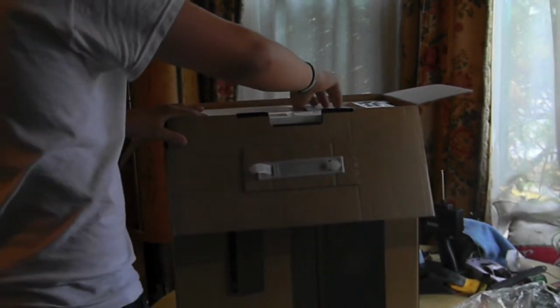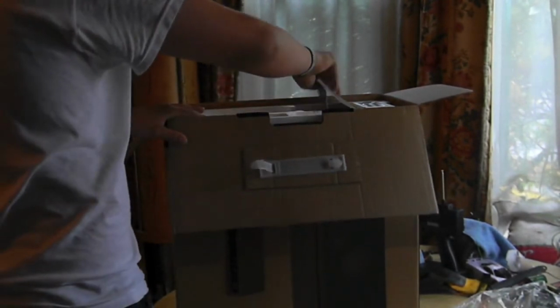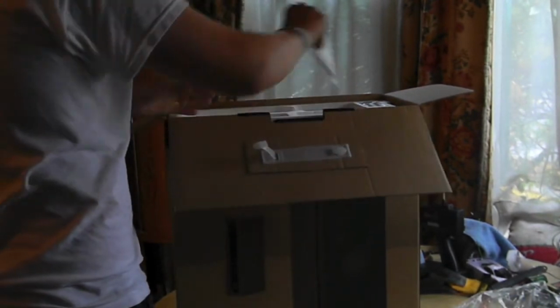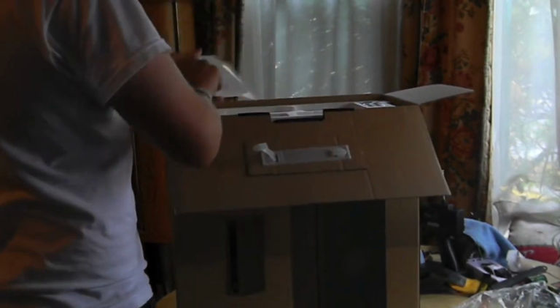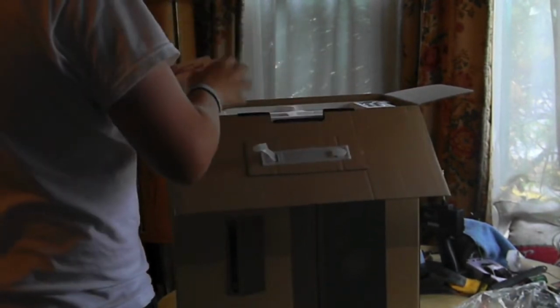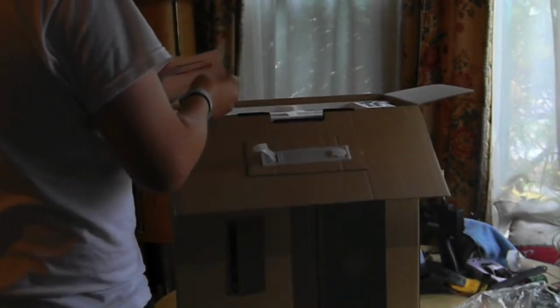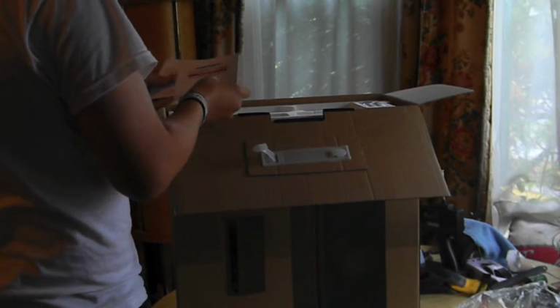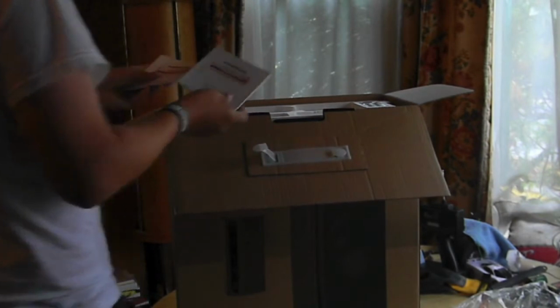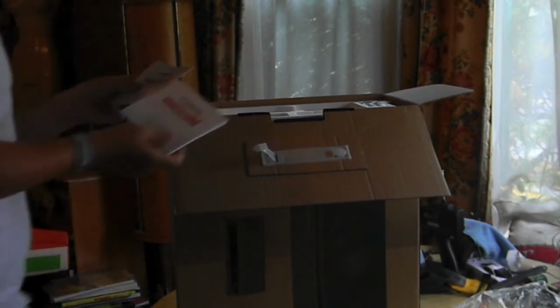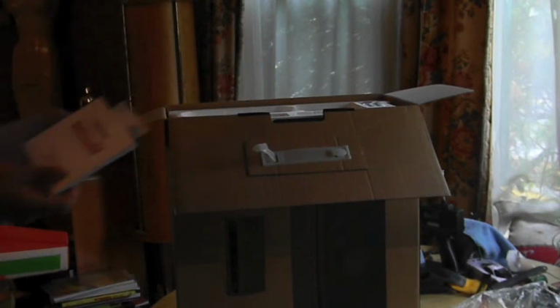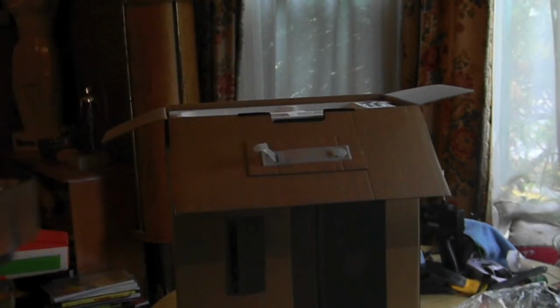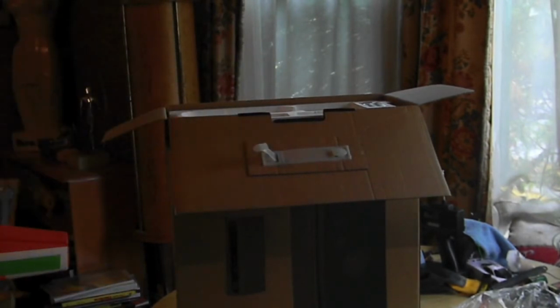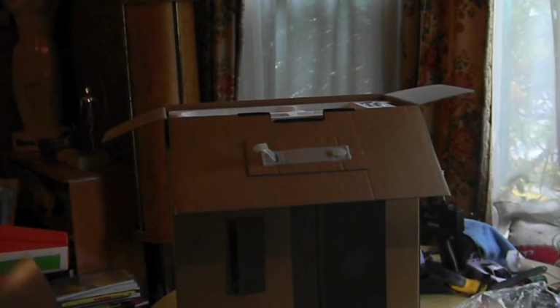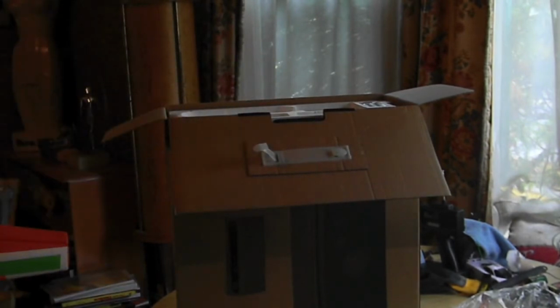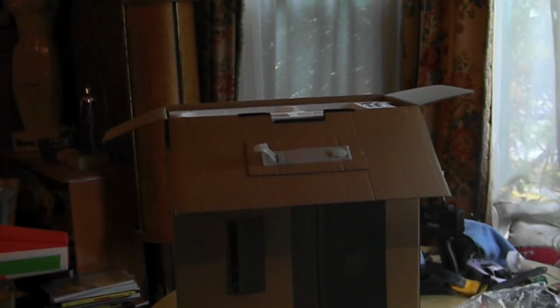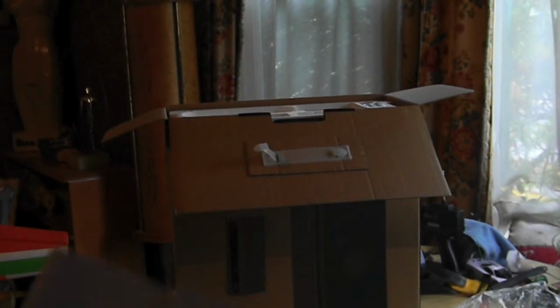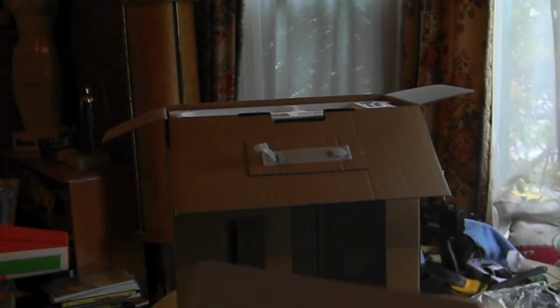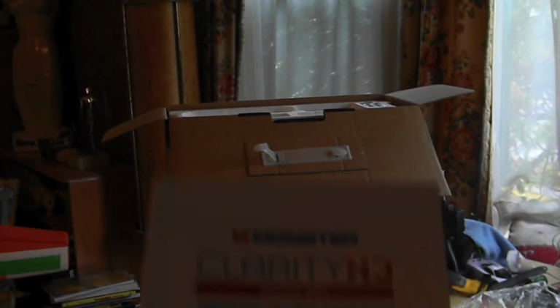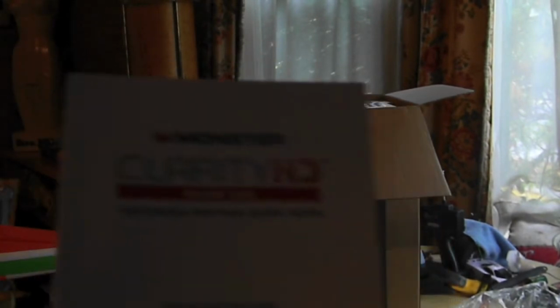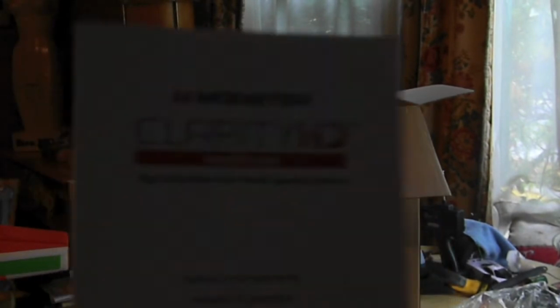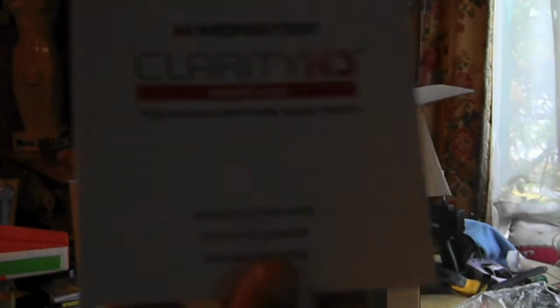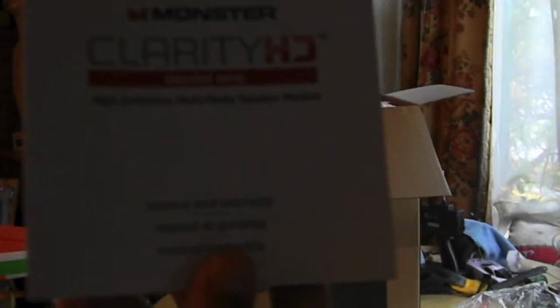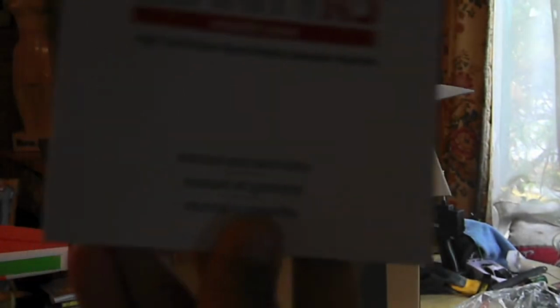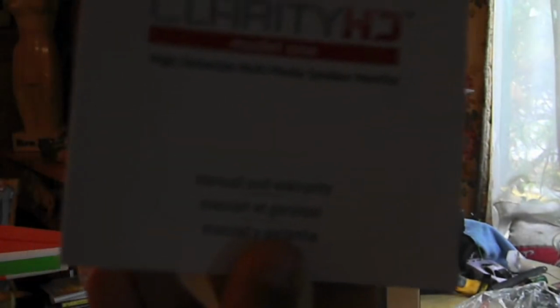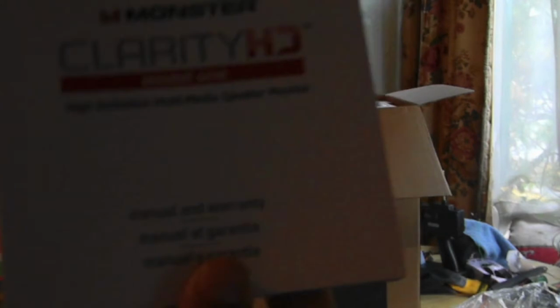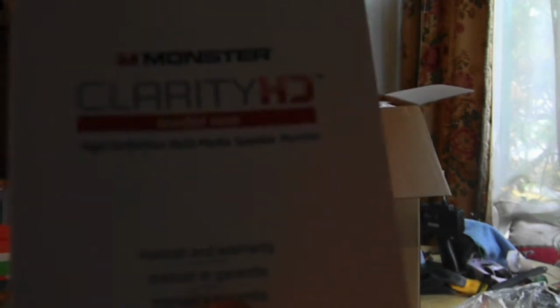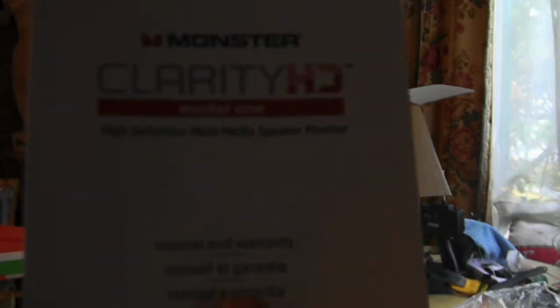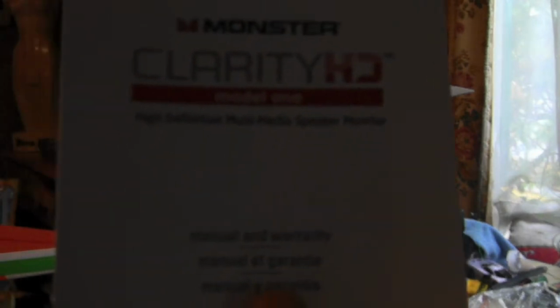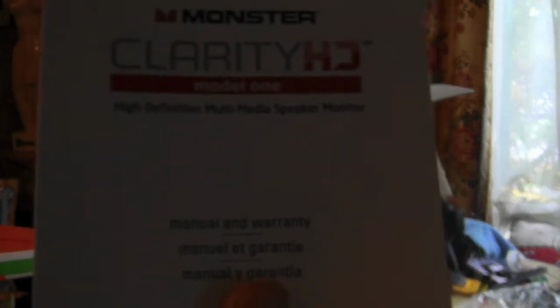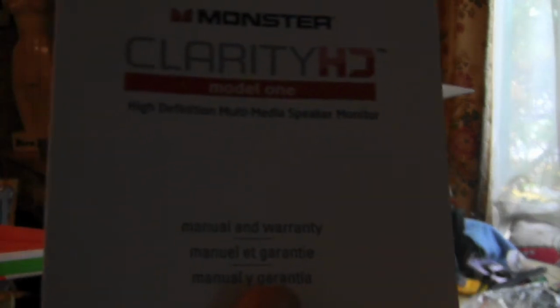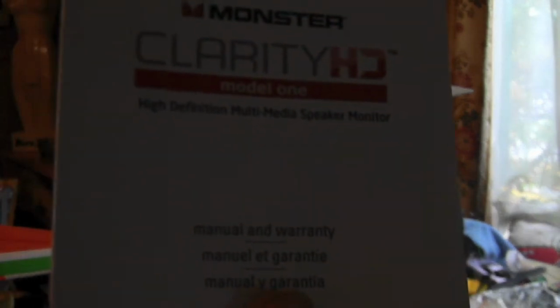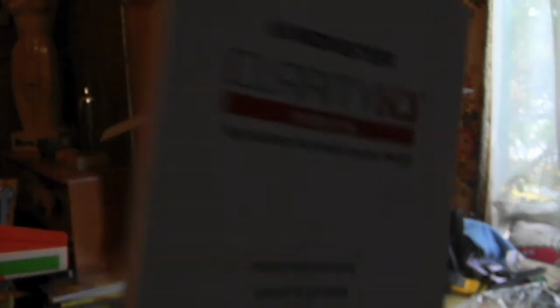These should be pretty good. I'll come out with a full review of these in a little bit, but for now this is just the unboxing.